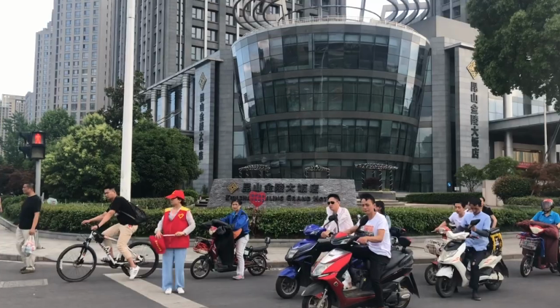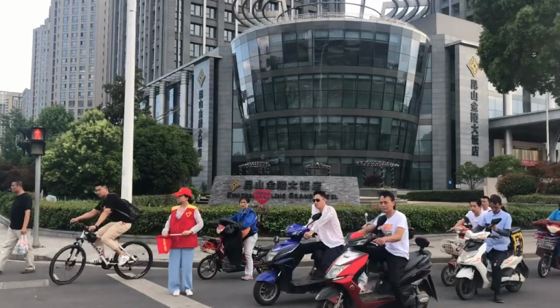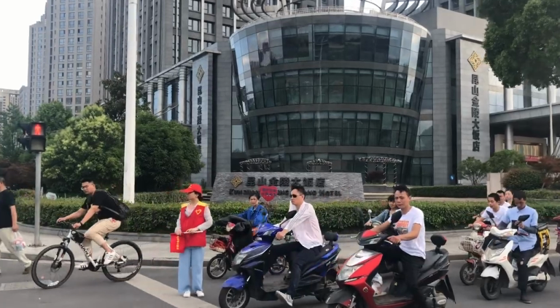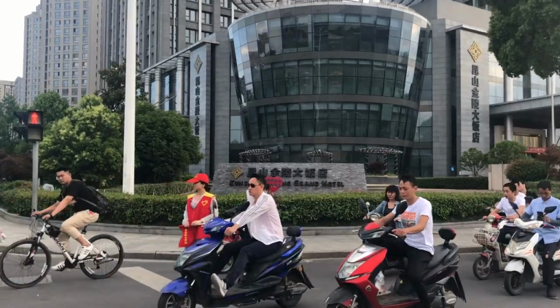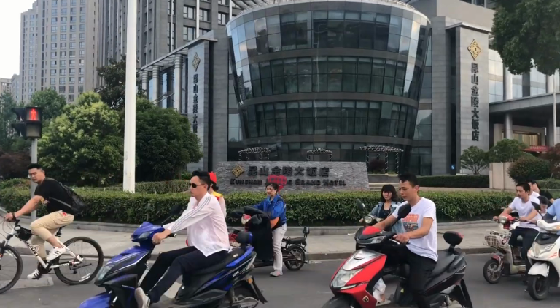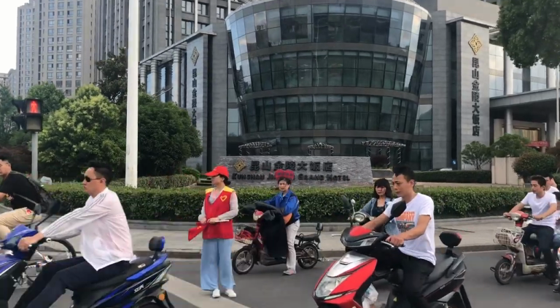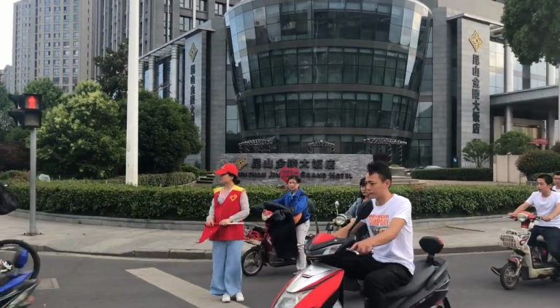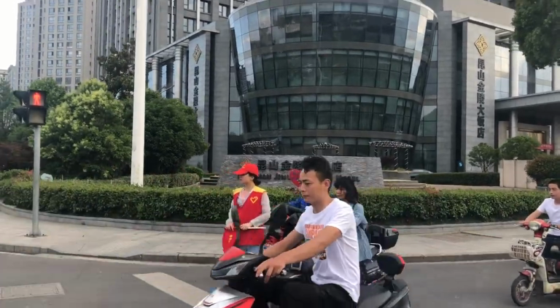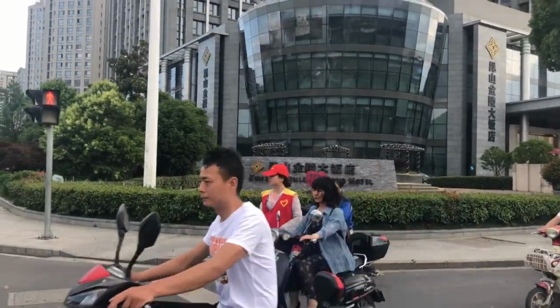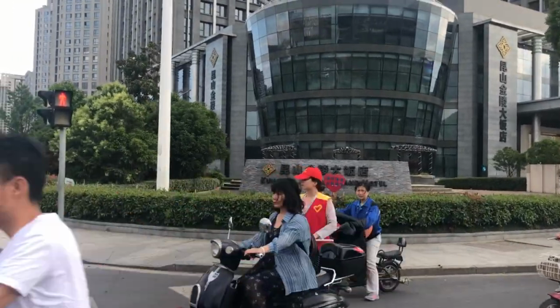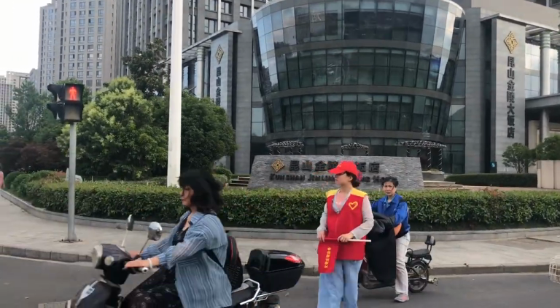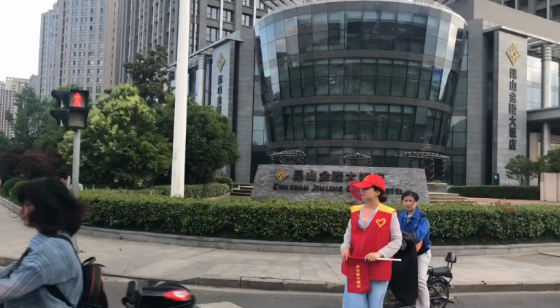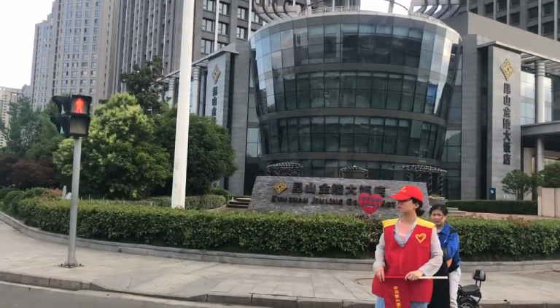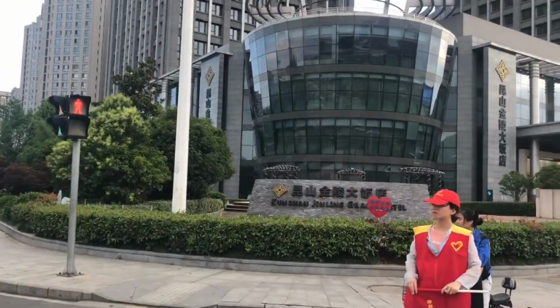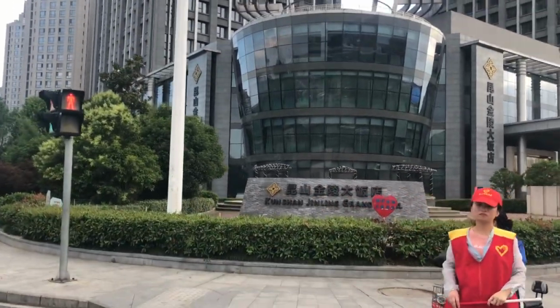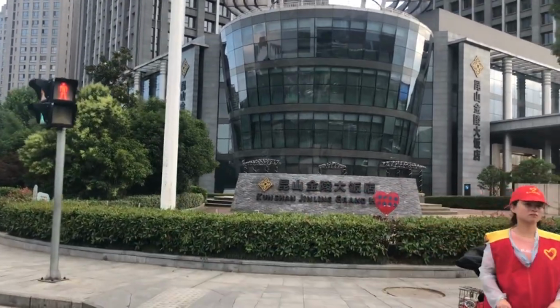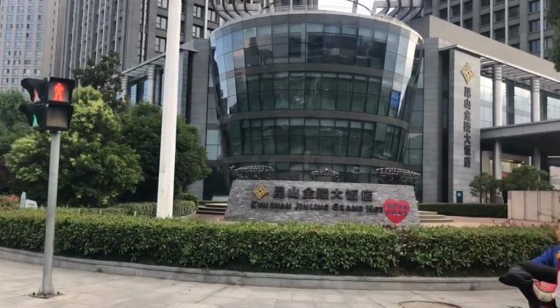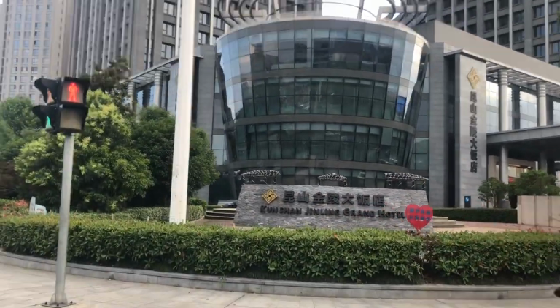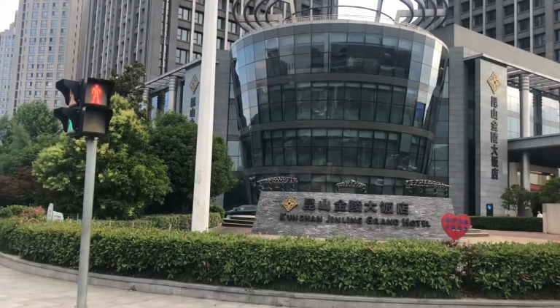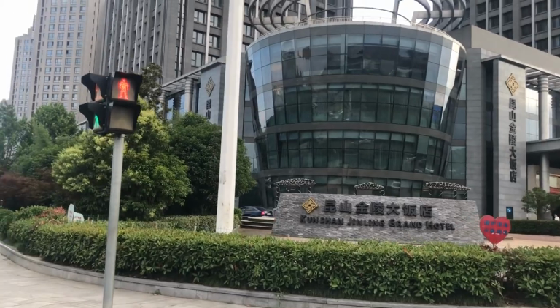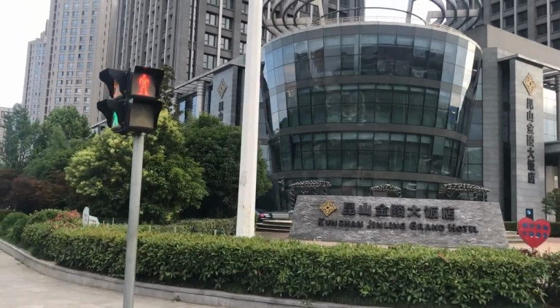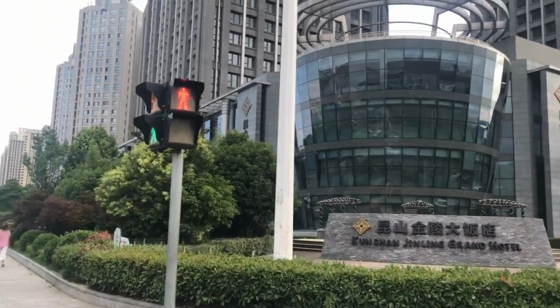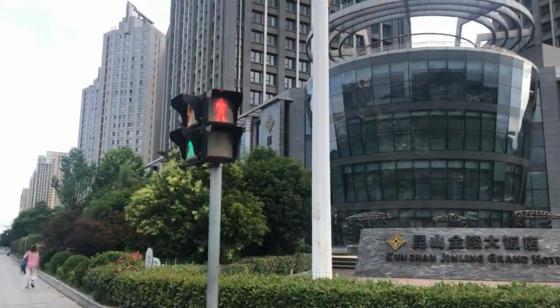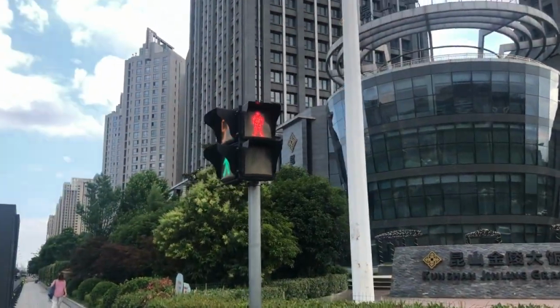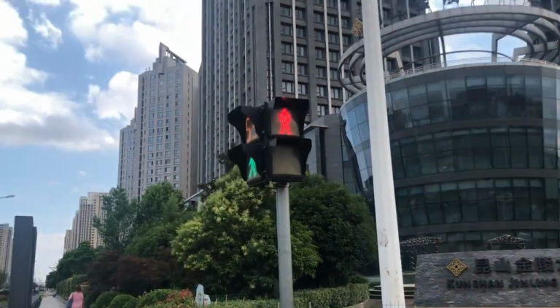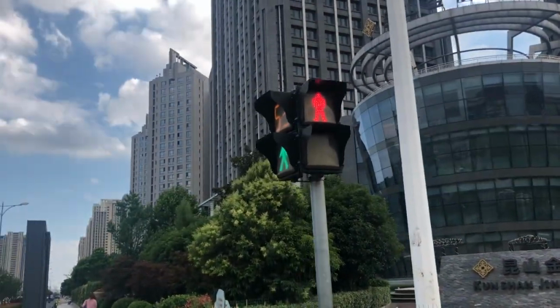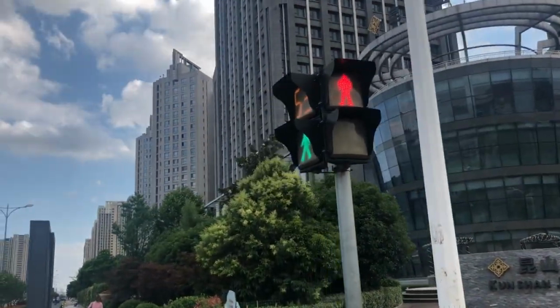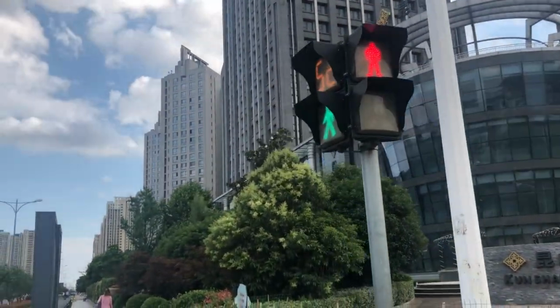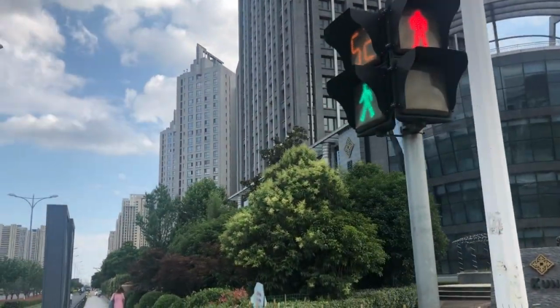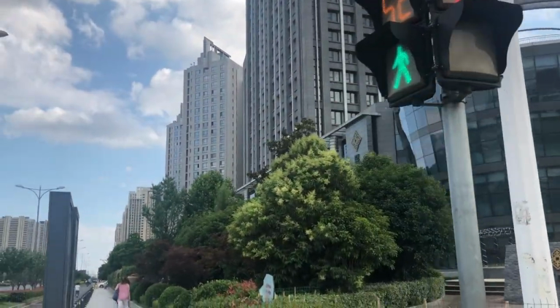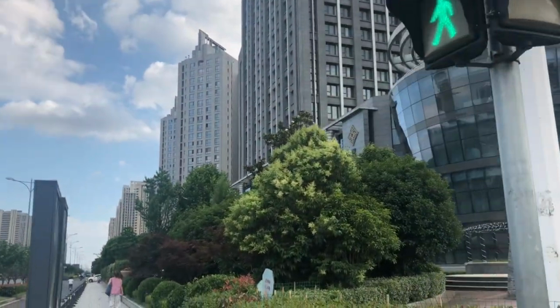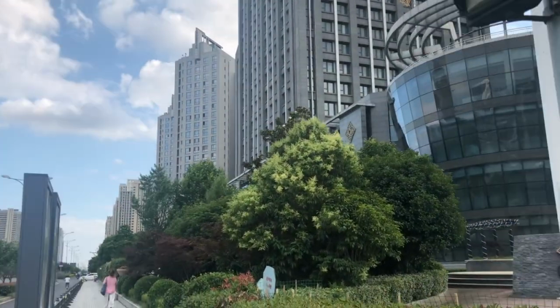I'm walking out from work now, and here on the right hand side you can see the Quinchon Jingling Grand Hotel. Just behind that is my apartment building, so I'm going to head inside there now and give you guys a quick tour.